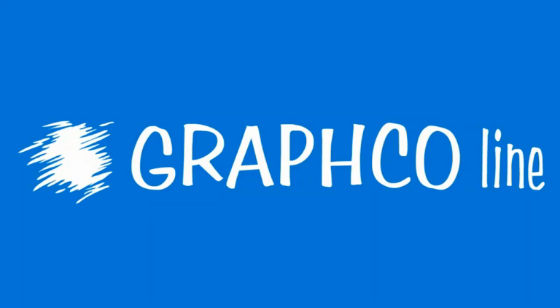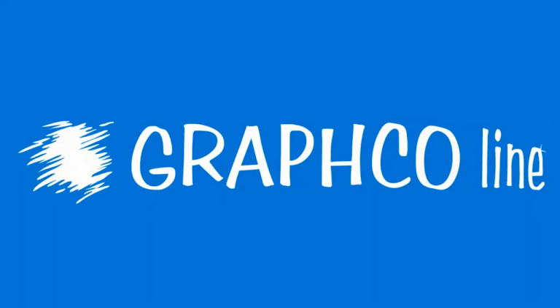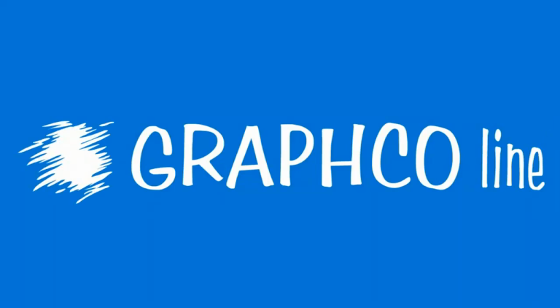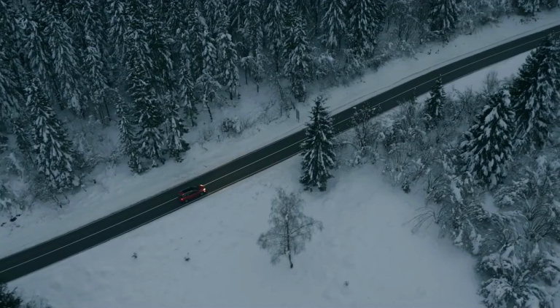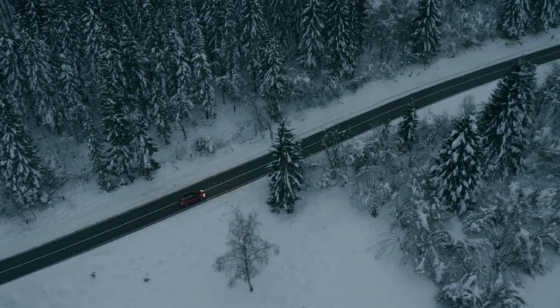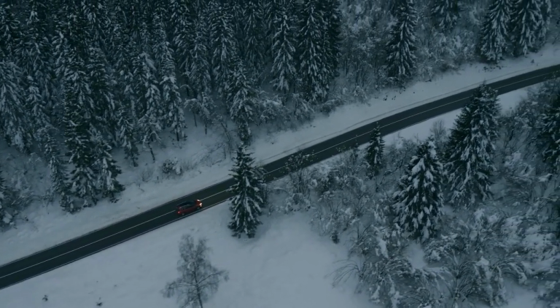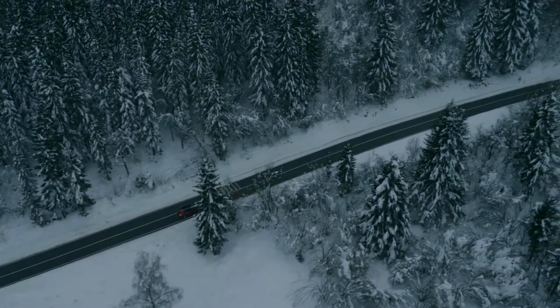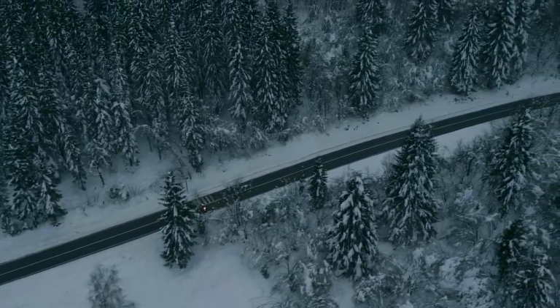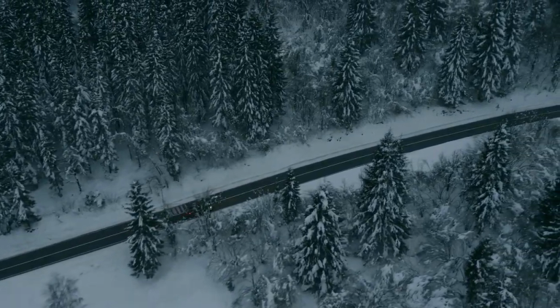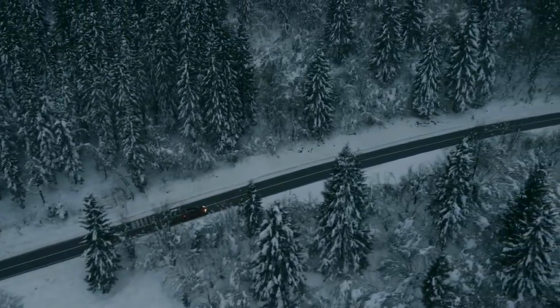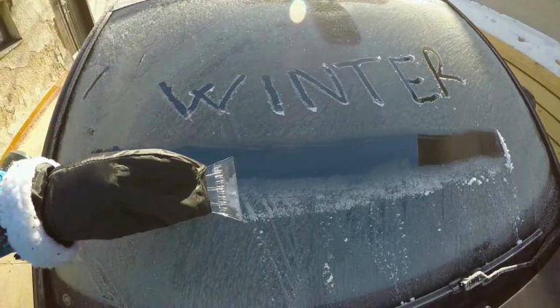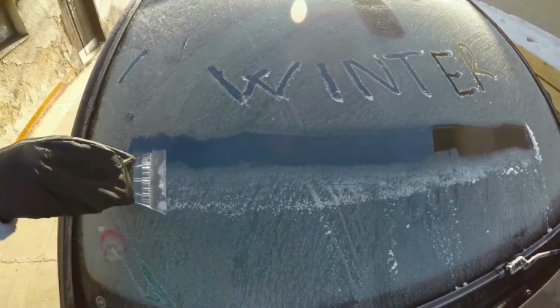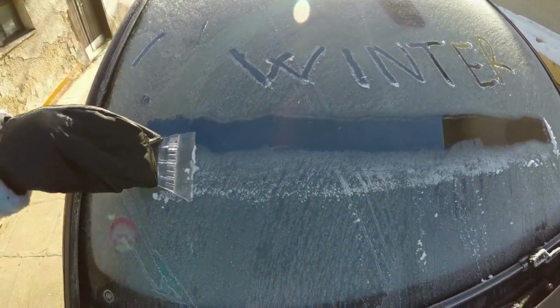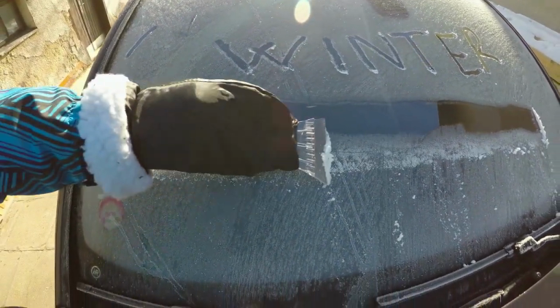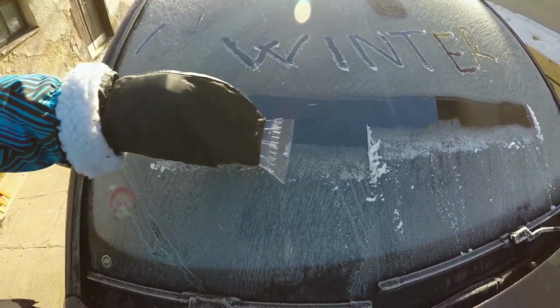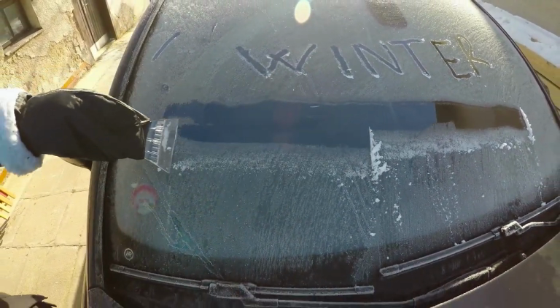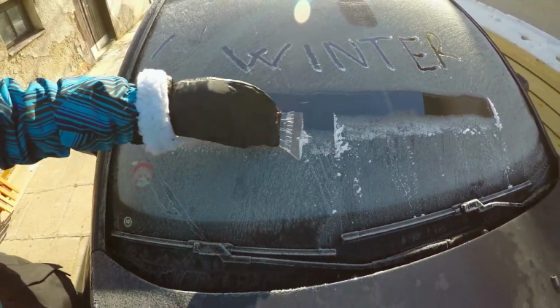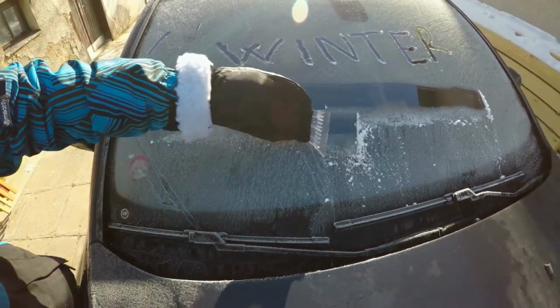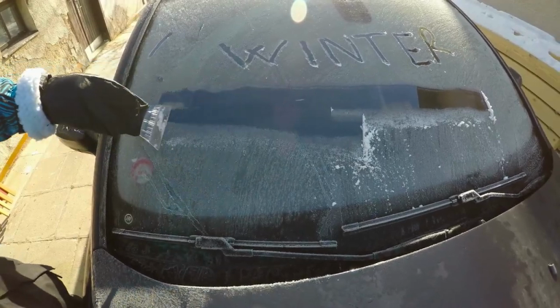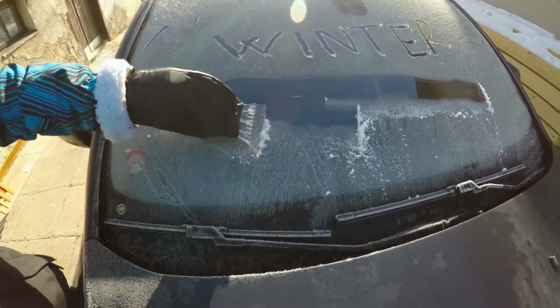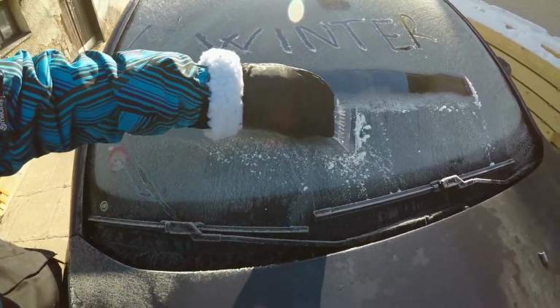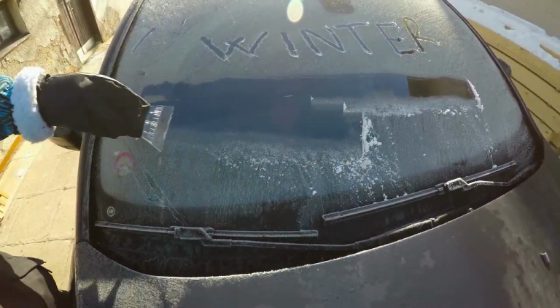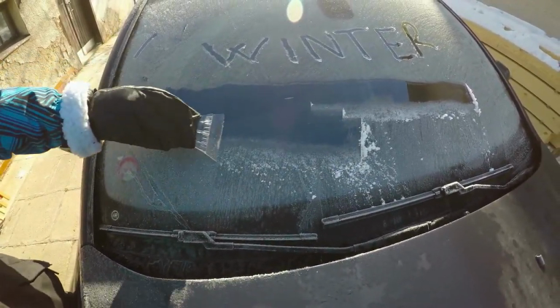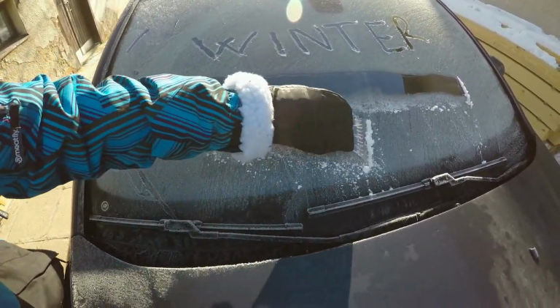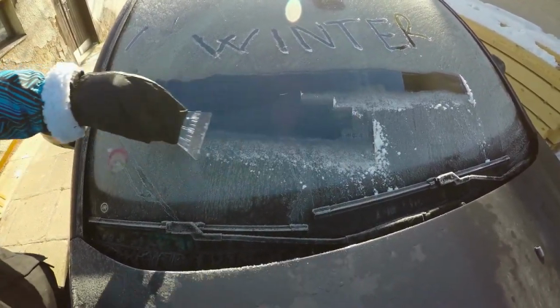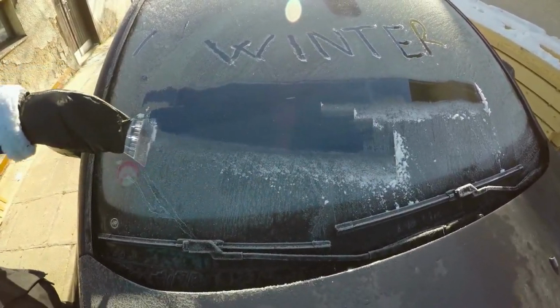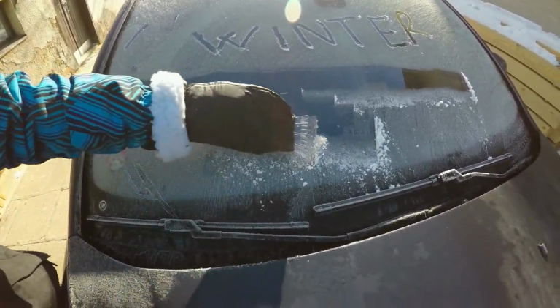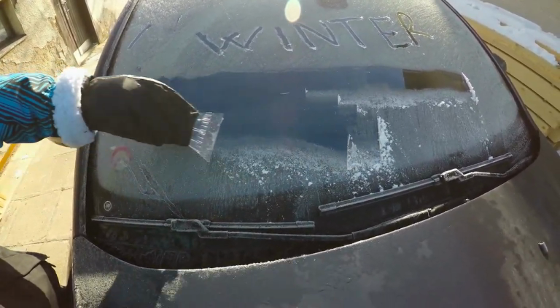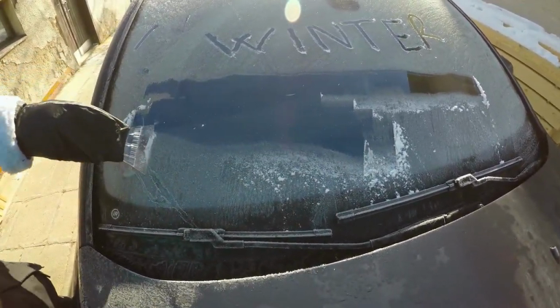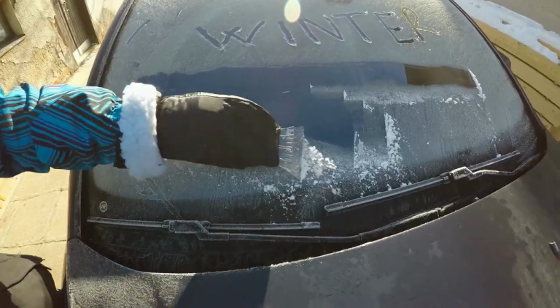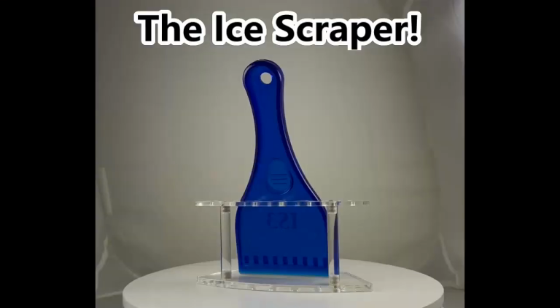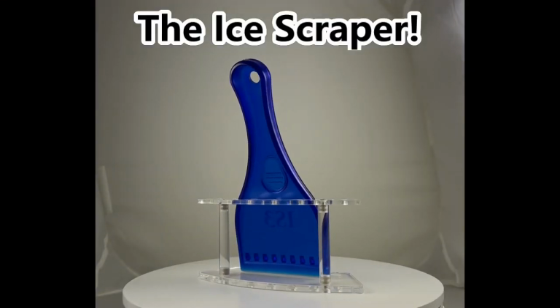Winter is here and so is the perfect solution to frosty mornings. Introducing the custom printed ice scraper from graphgoline.com. Crafted for quality and built to last, our ice scraper is your go-to companion for the long winter season.